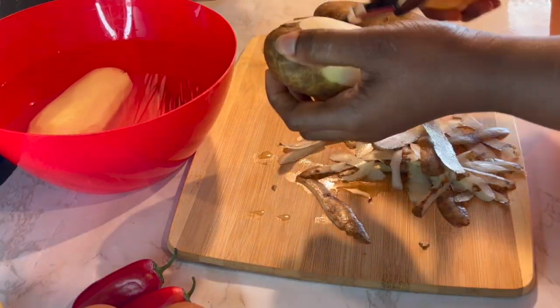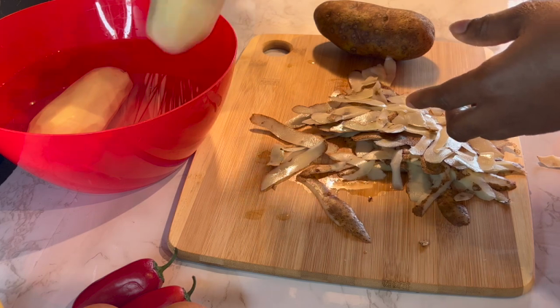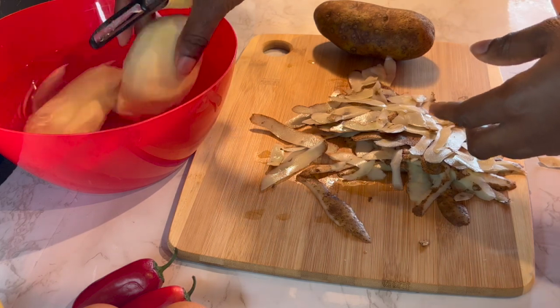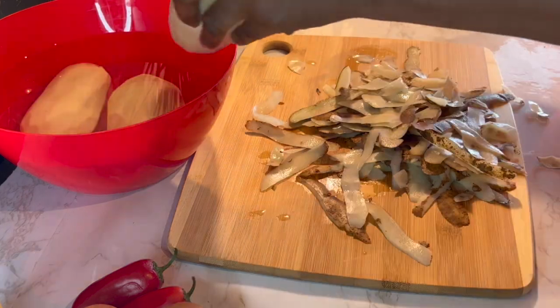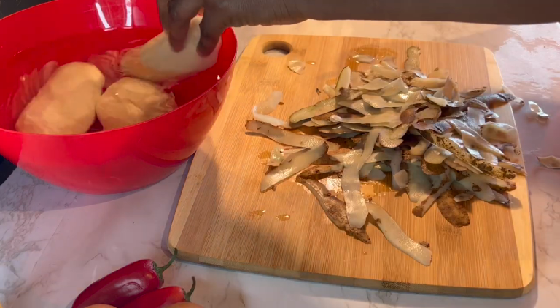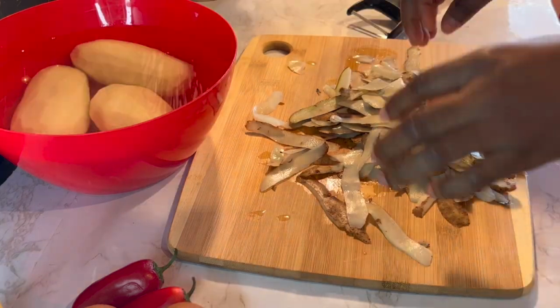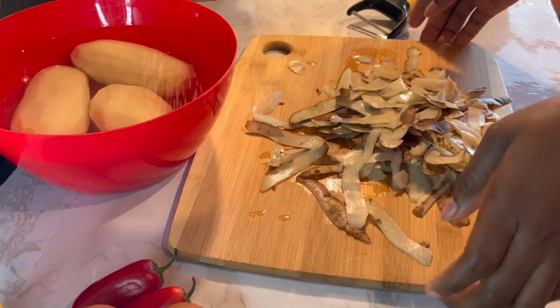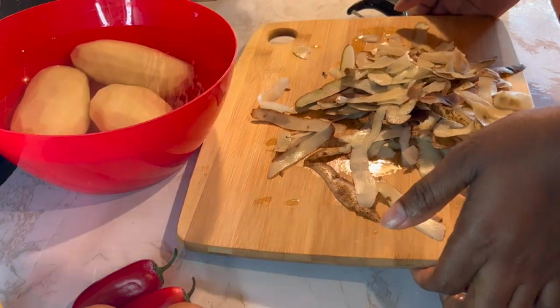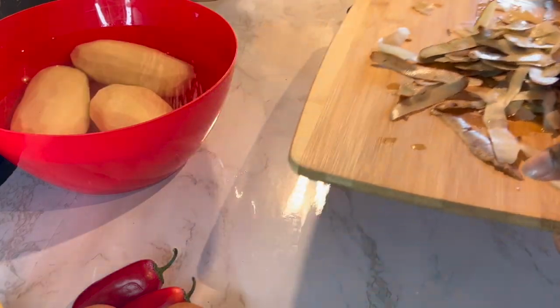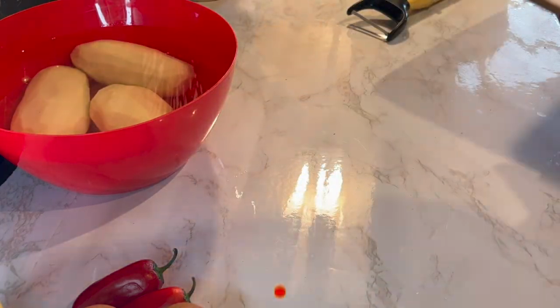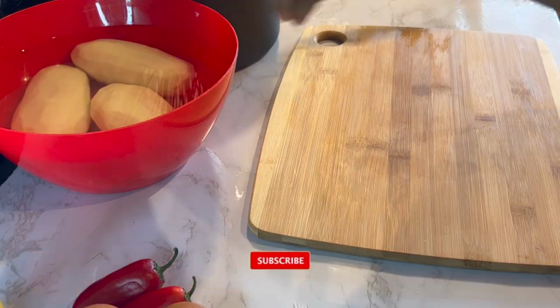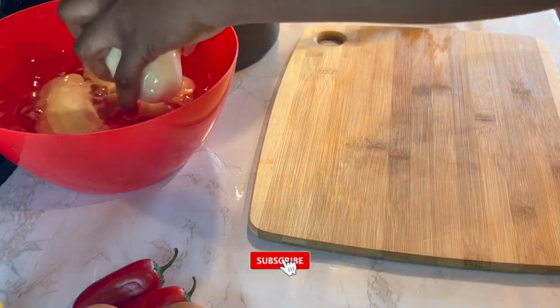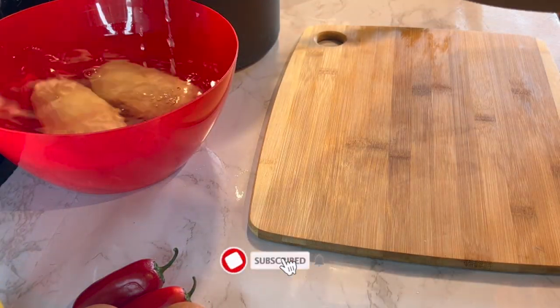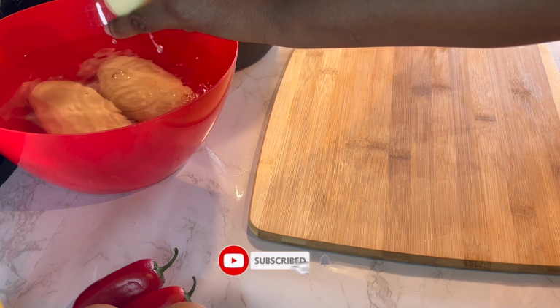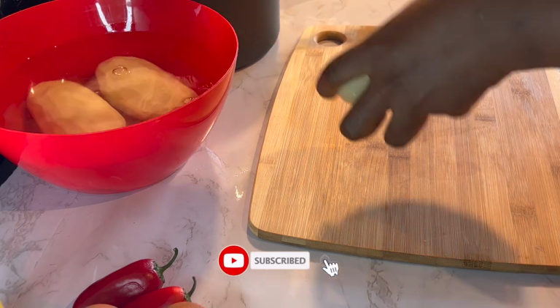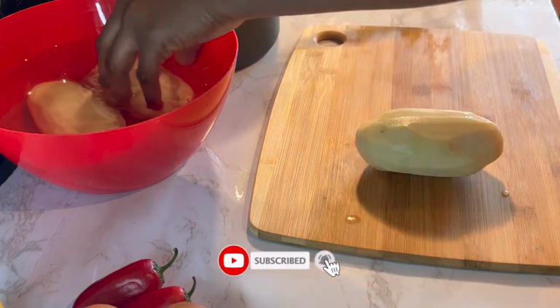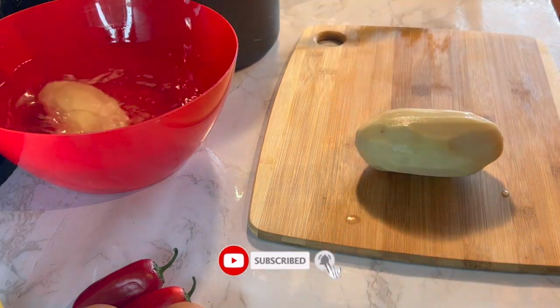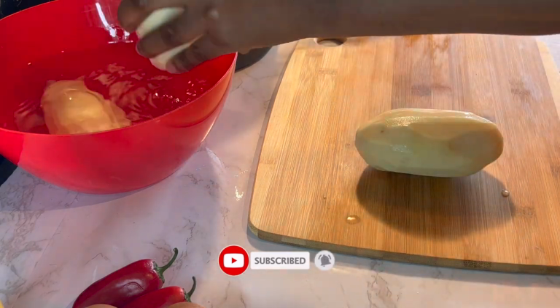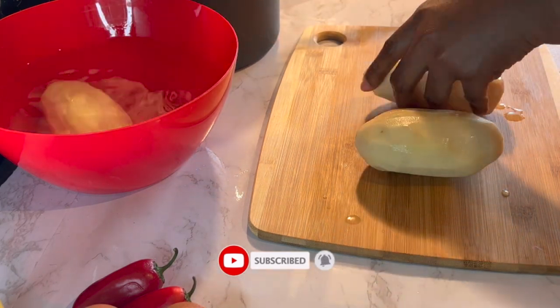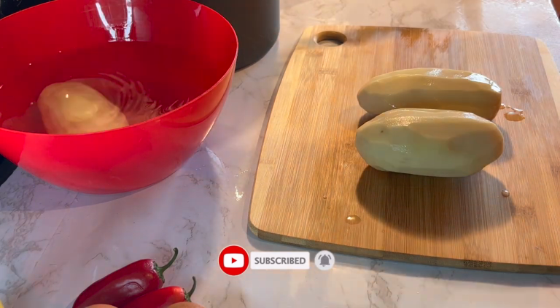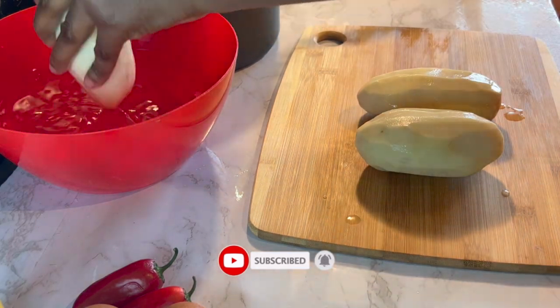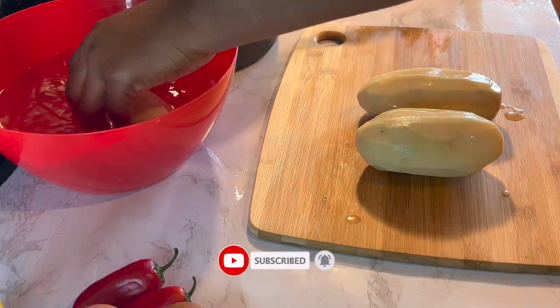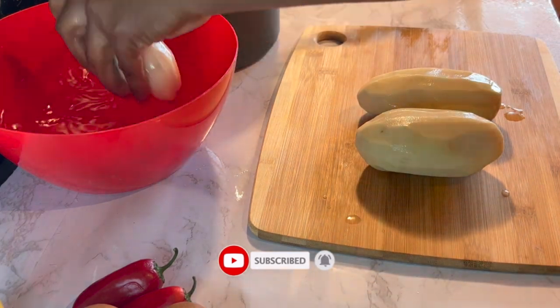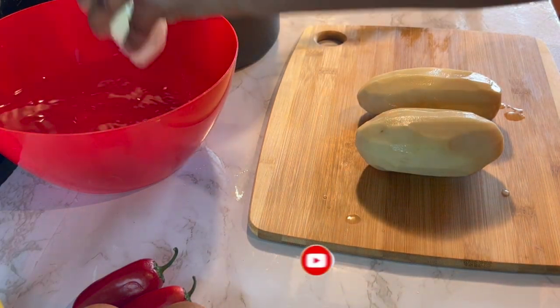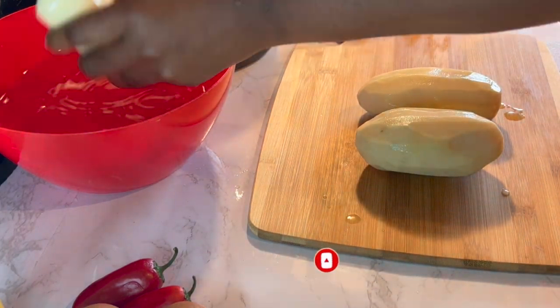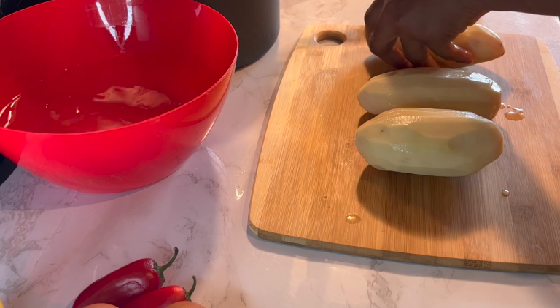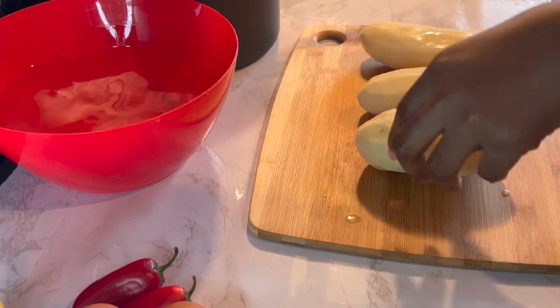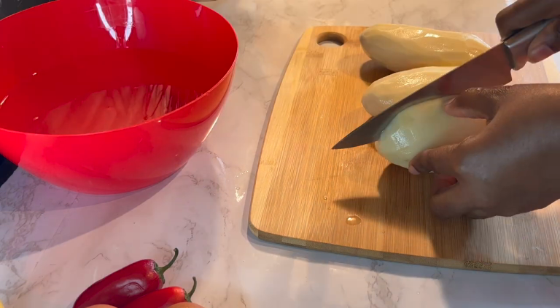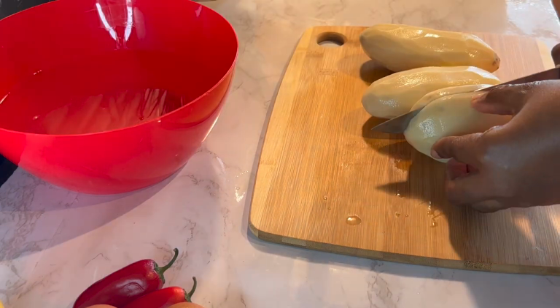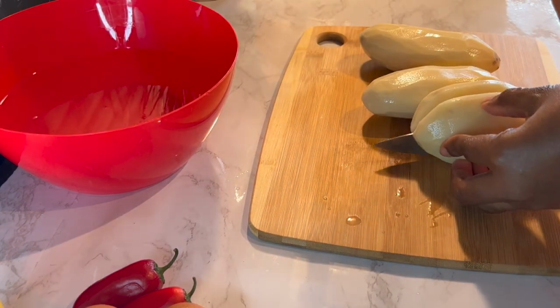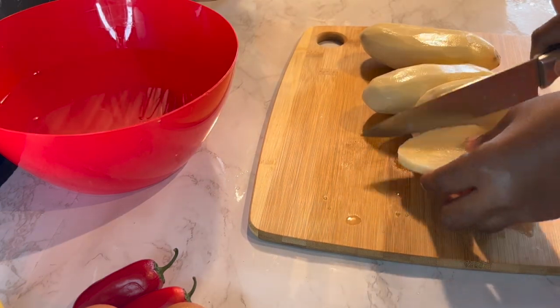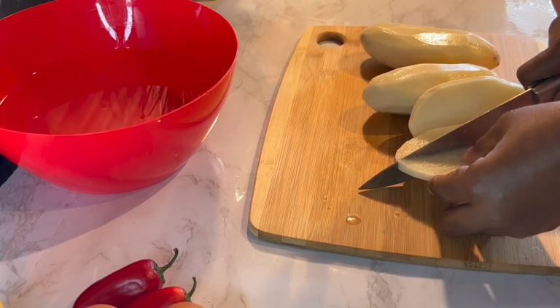First, I'm going to peel and dice the potatoes into considerable sizes, which means you can cut them to any size you prefer. Then I wash them, put them on the fire, and allow them to cook.